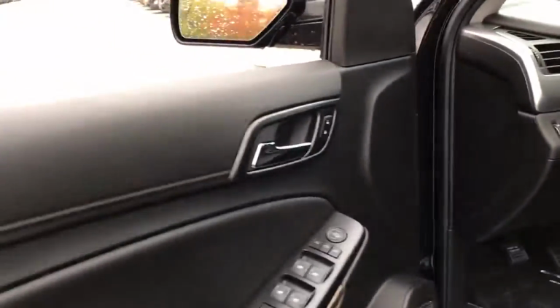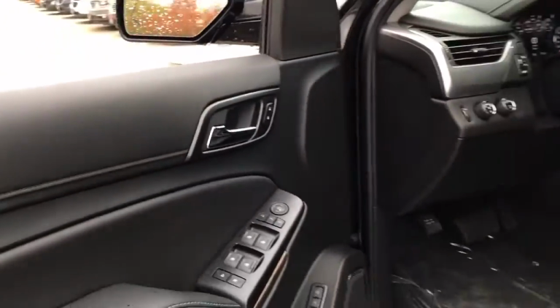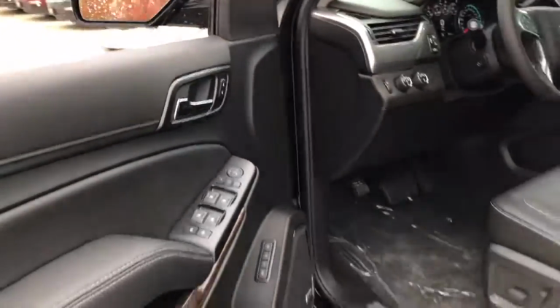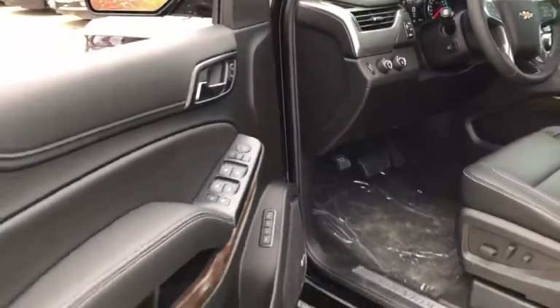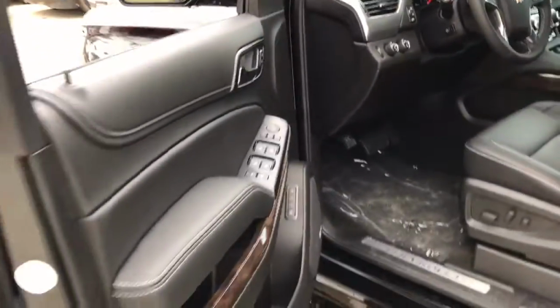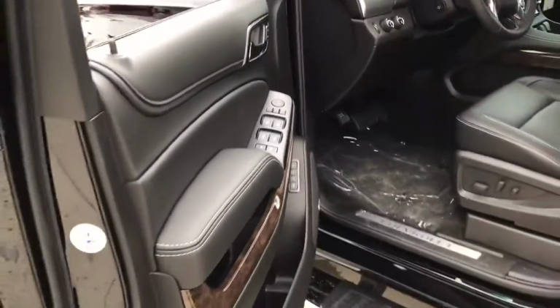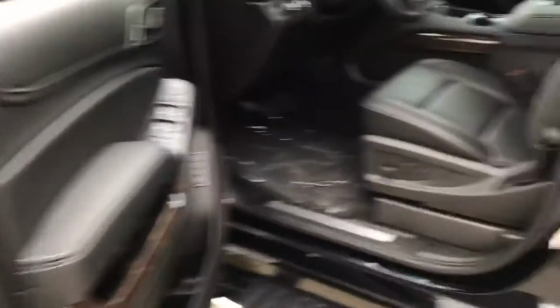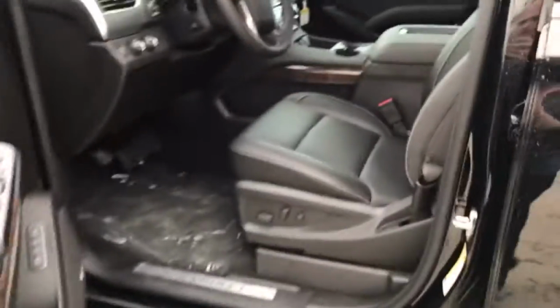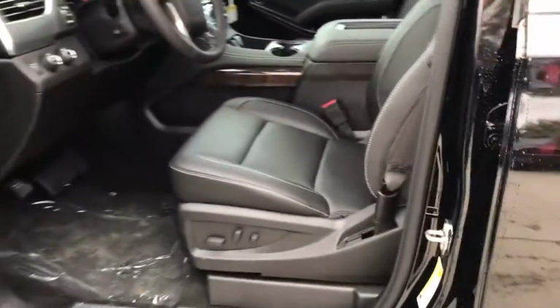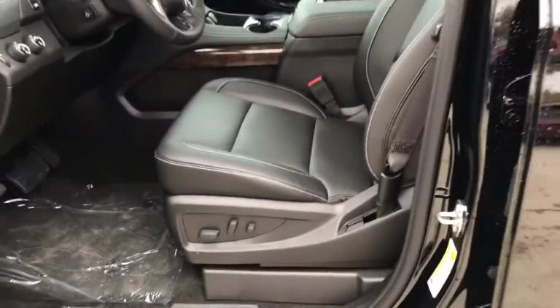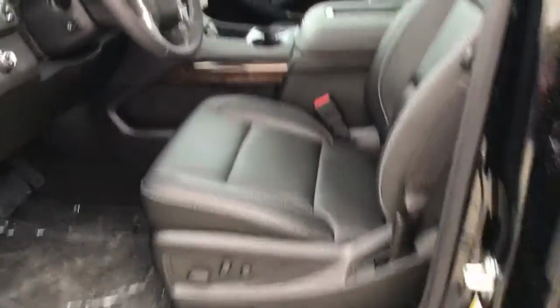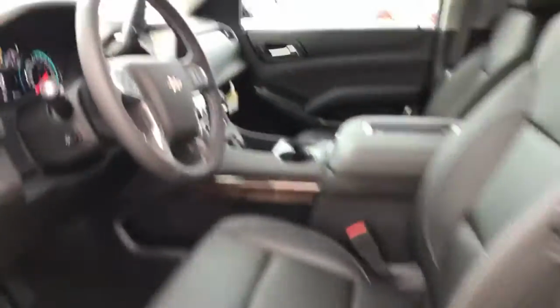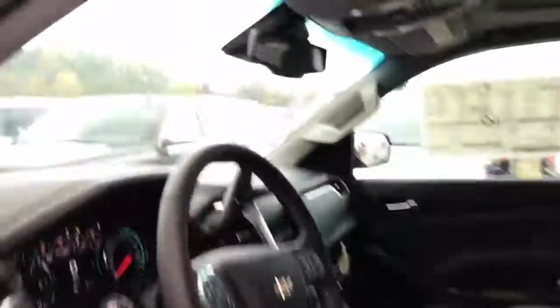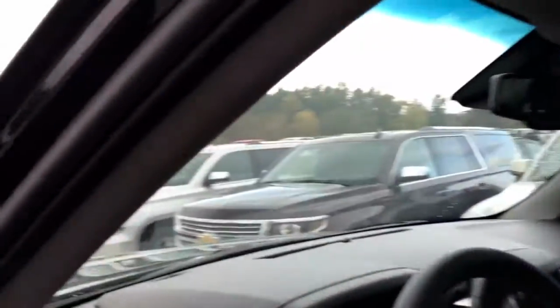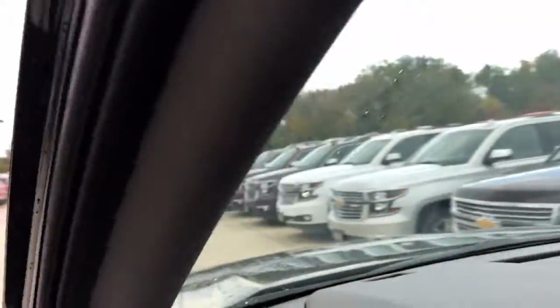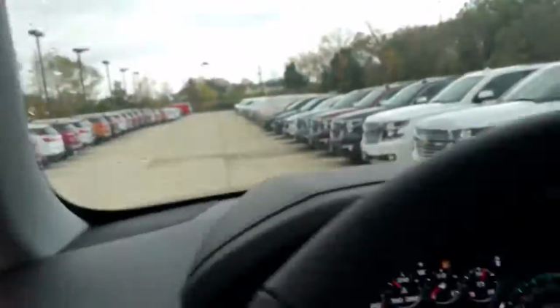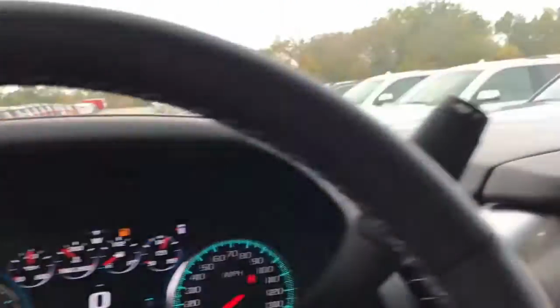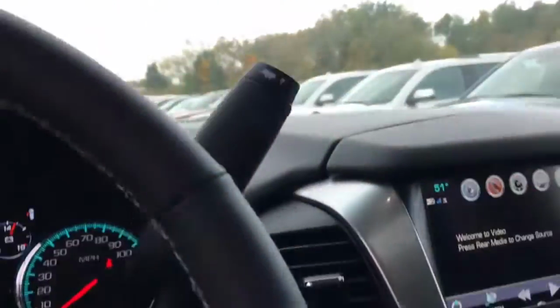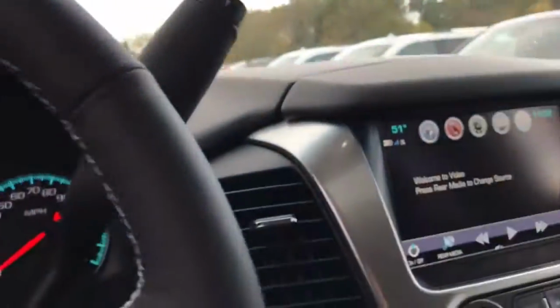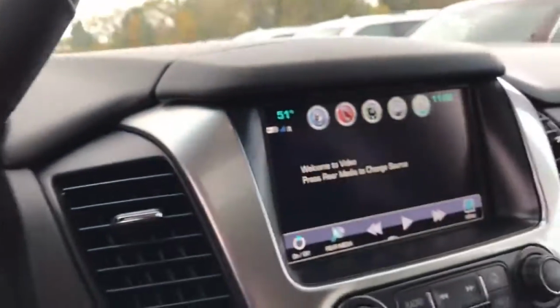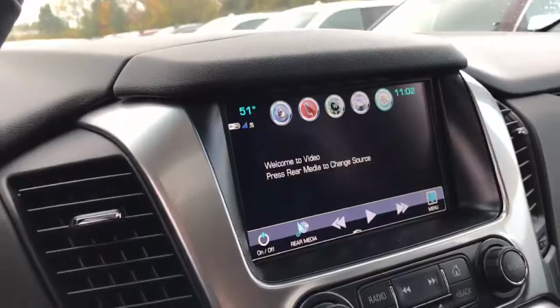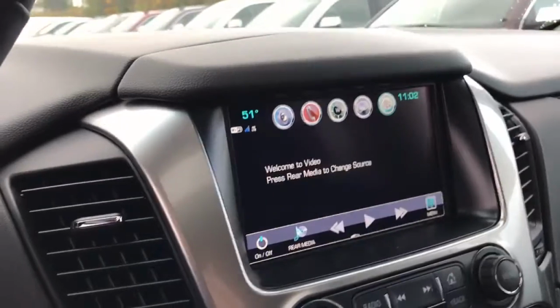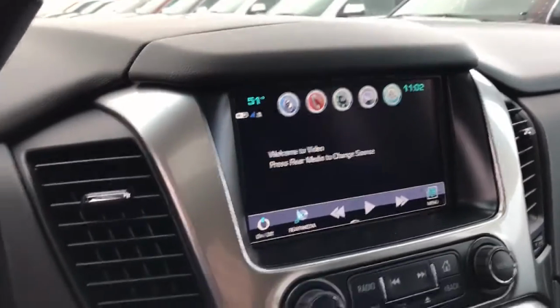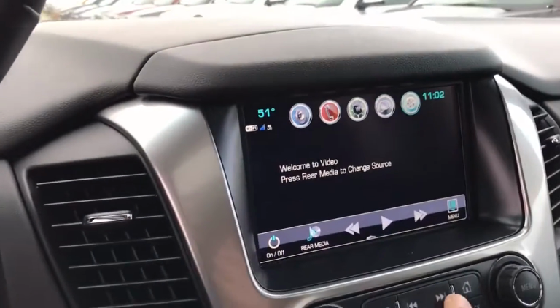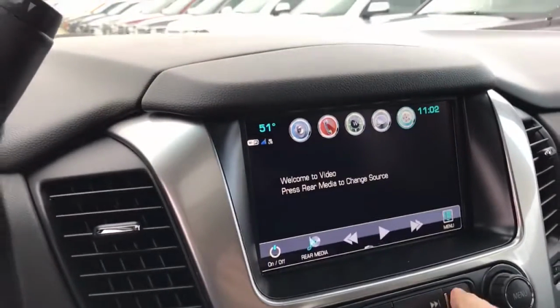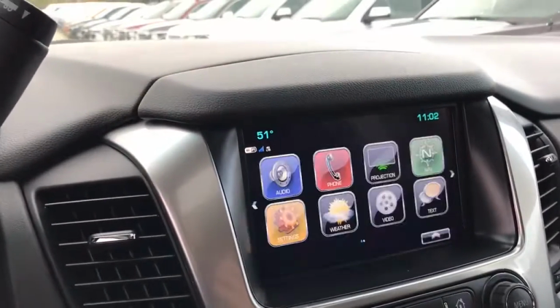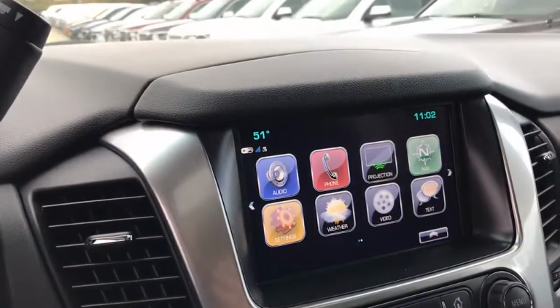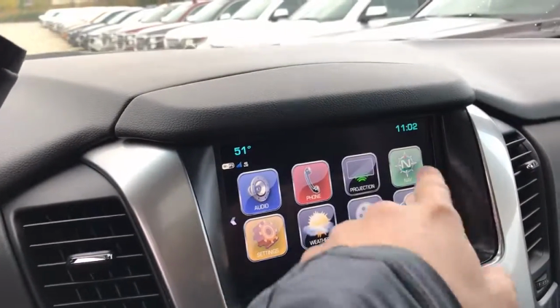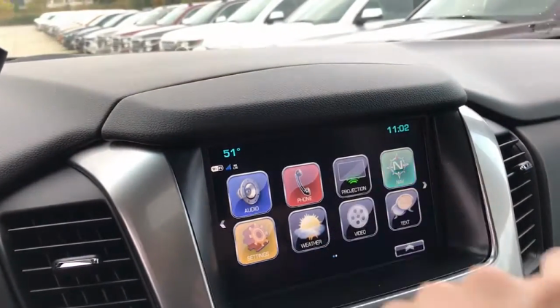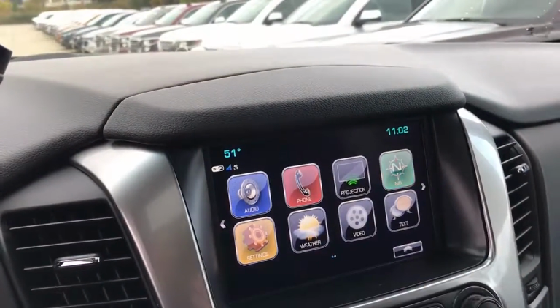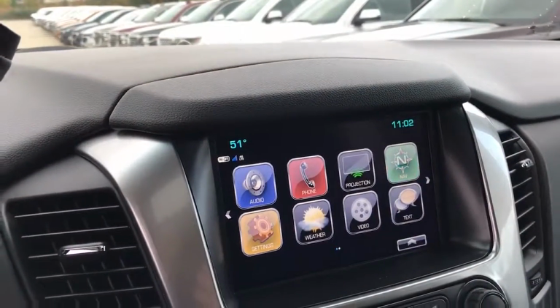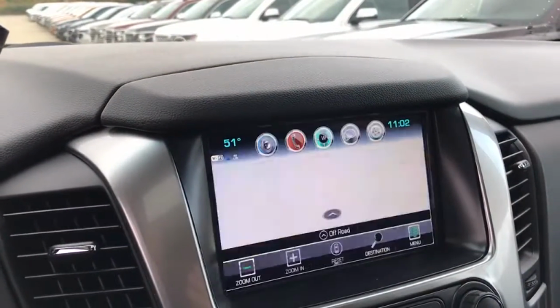Up front you have a Bose stereo sound system, memory driver seat, power seat on both the driver and passenger side, and a full touchscreen radio with navigation built in.